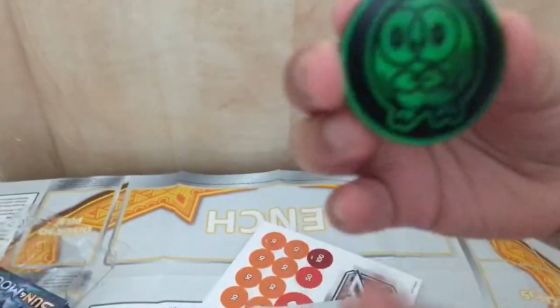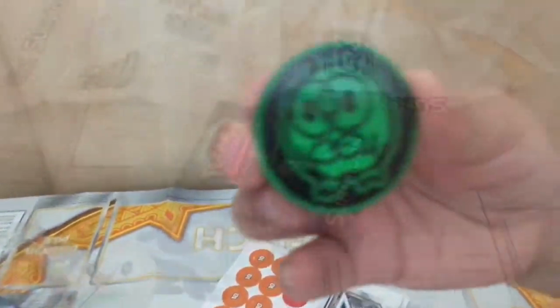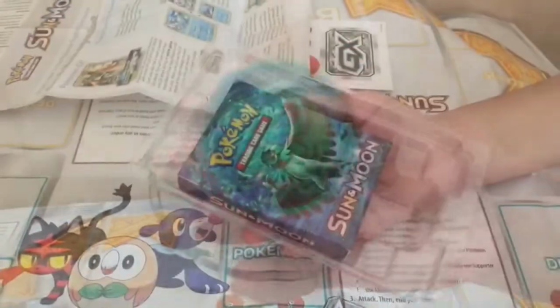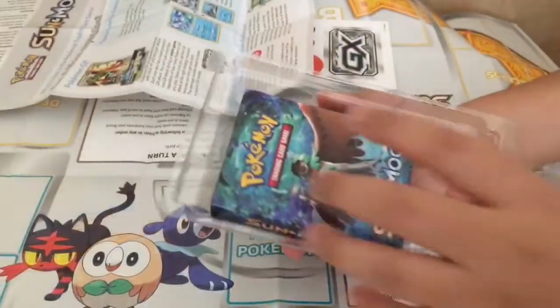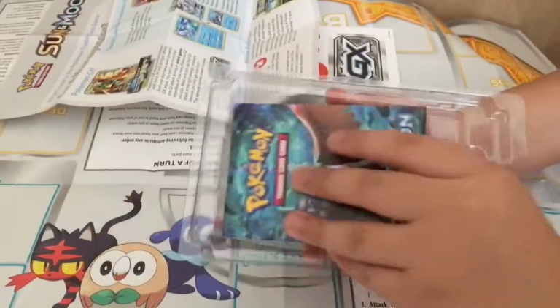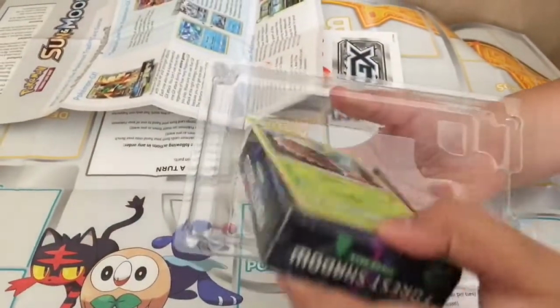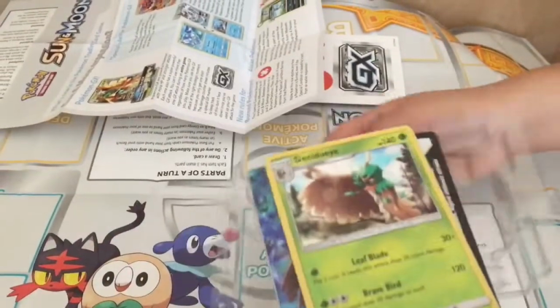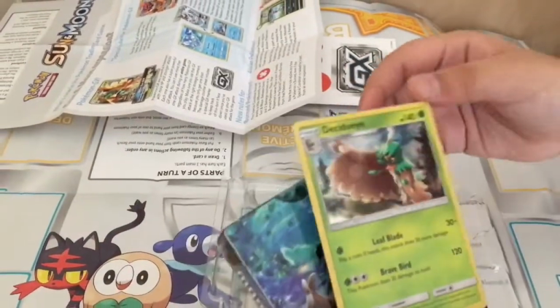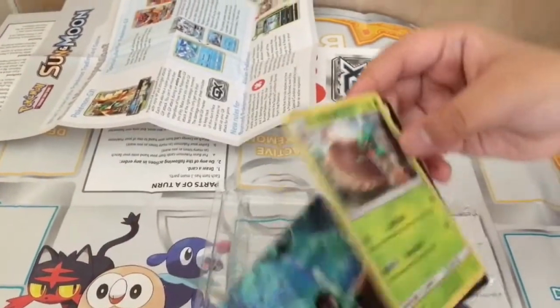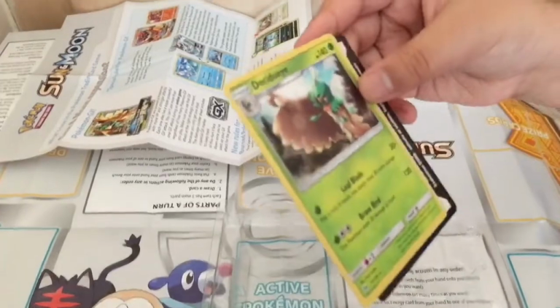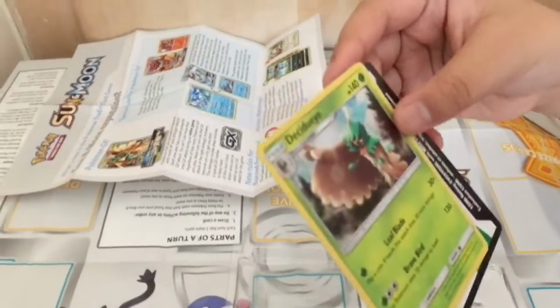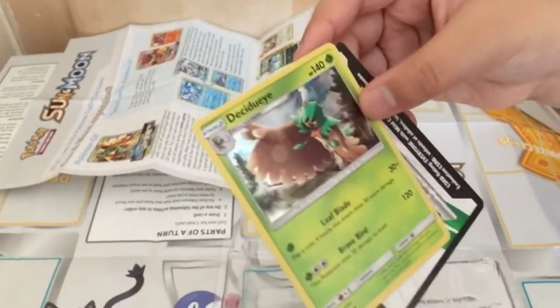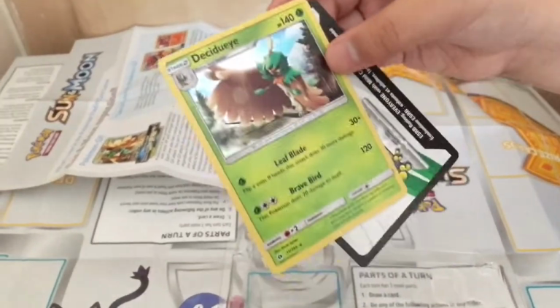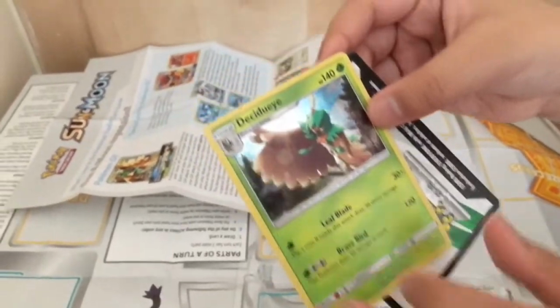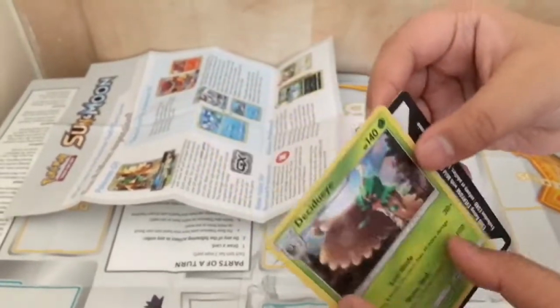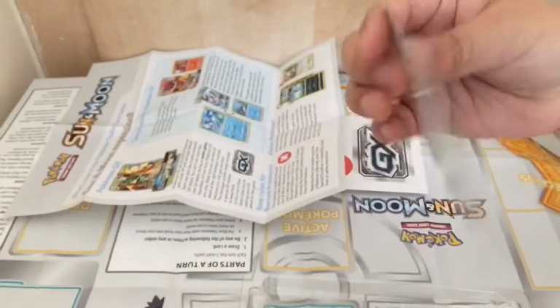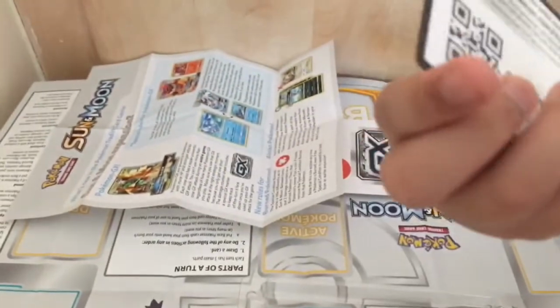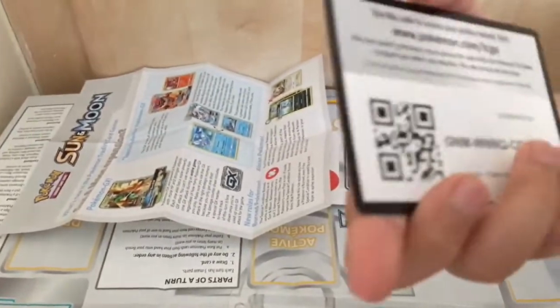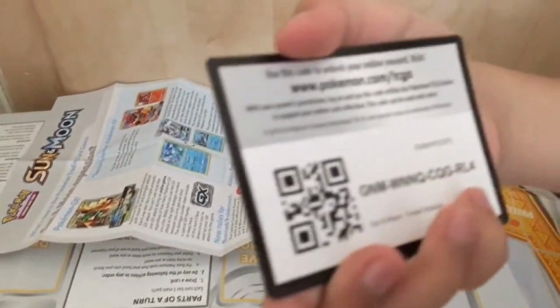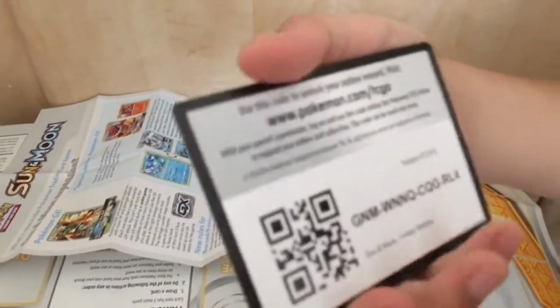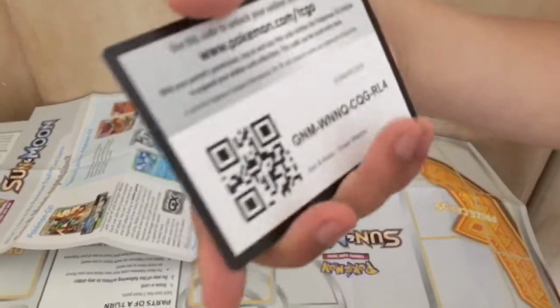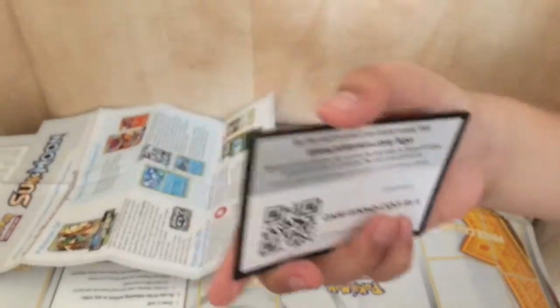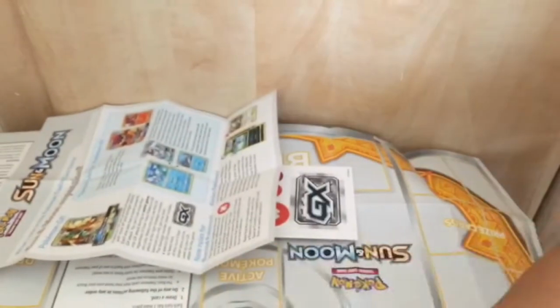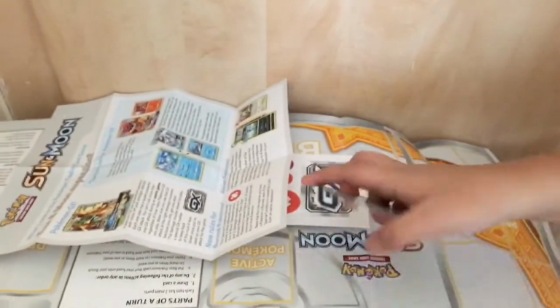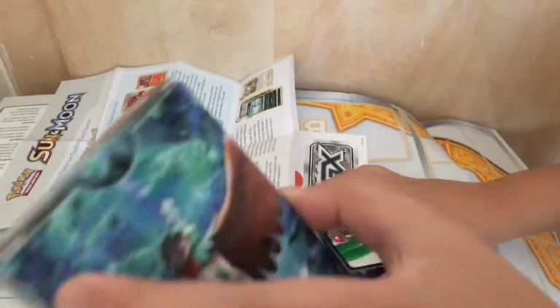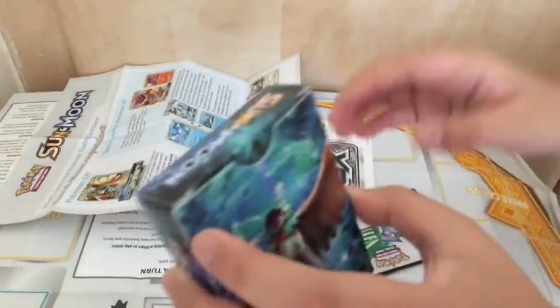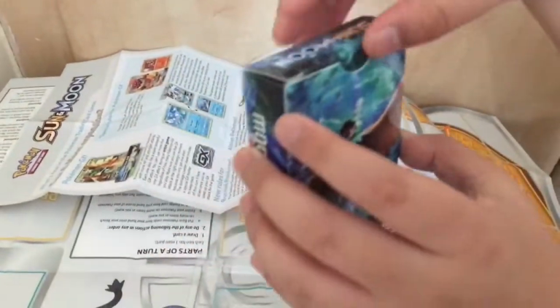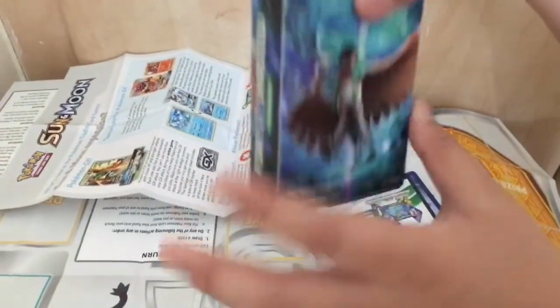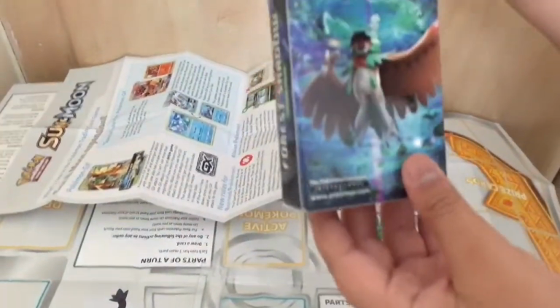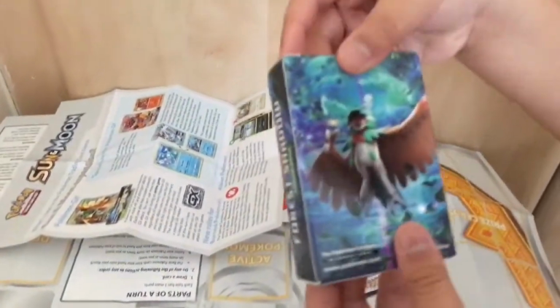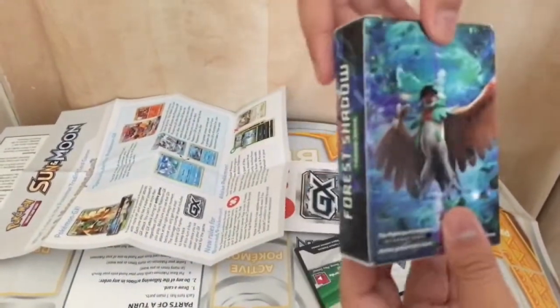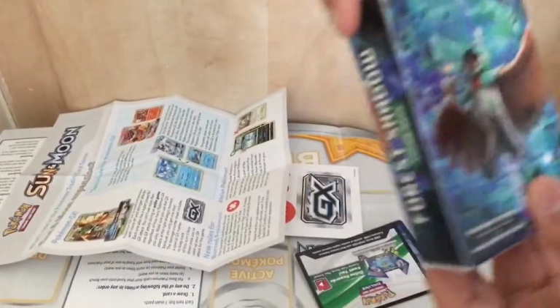Now let's open the cards. It comes with one code card, and the rest of the cards are in this box. Let's open it.